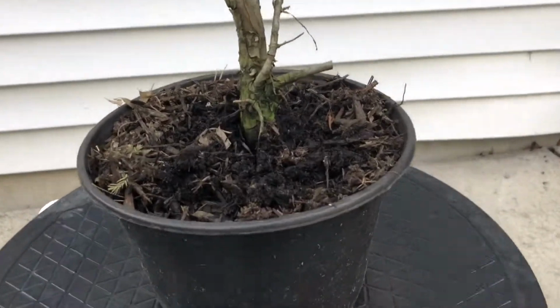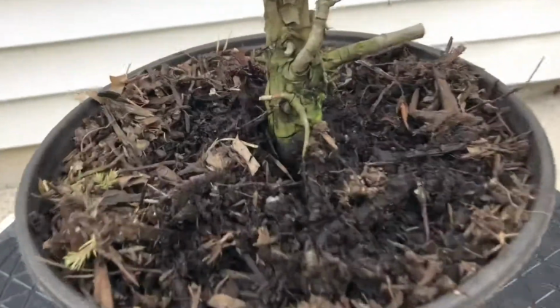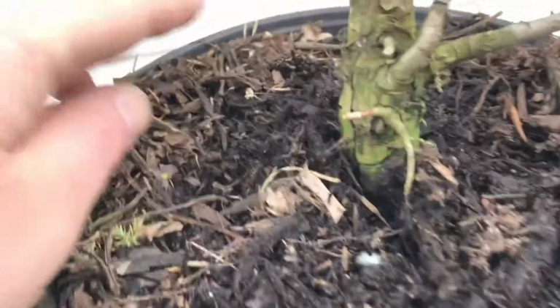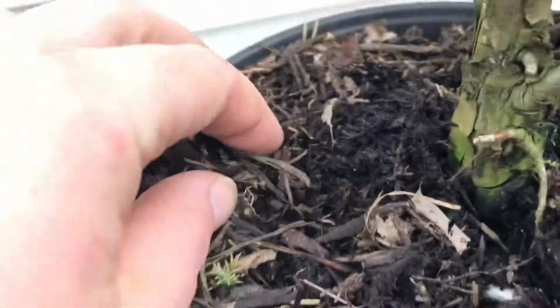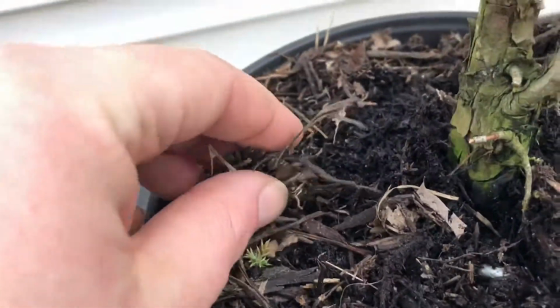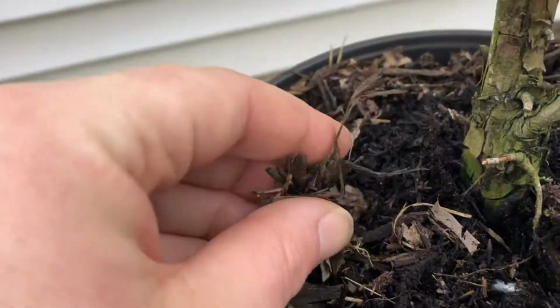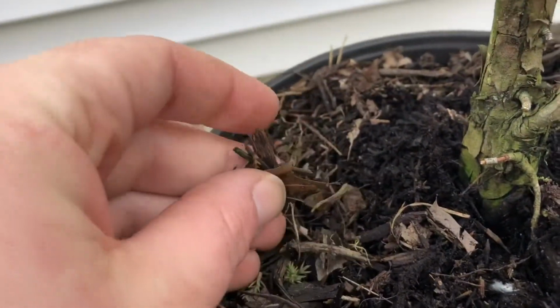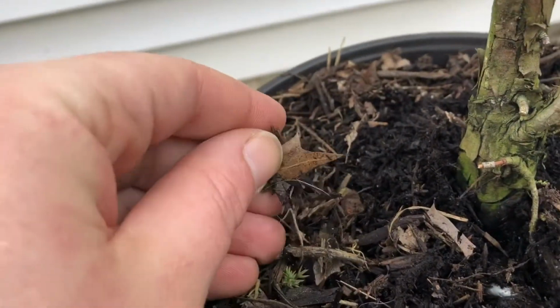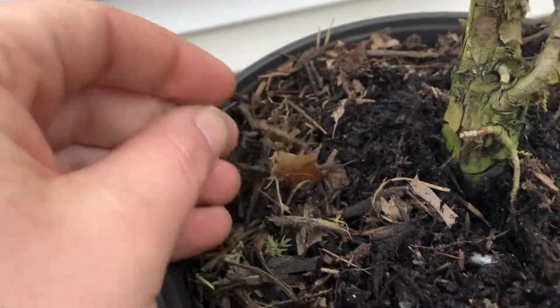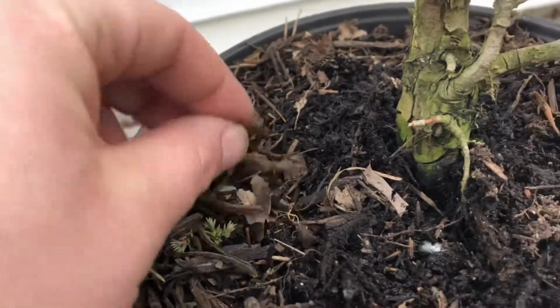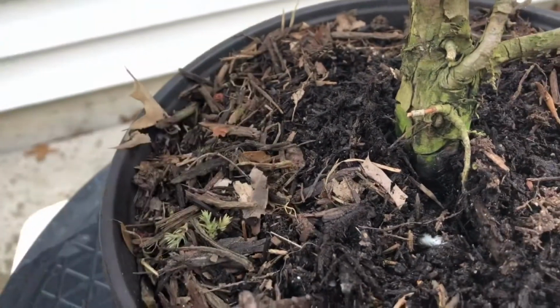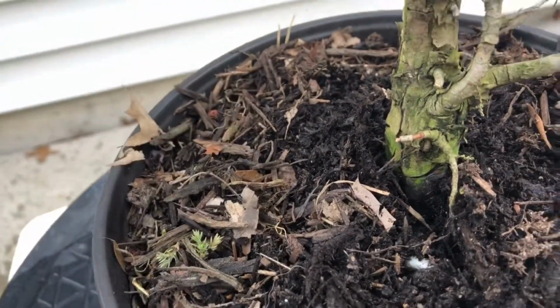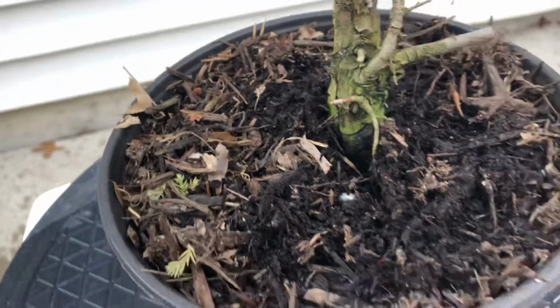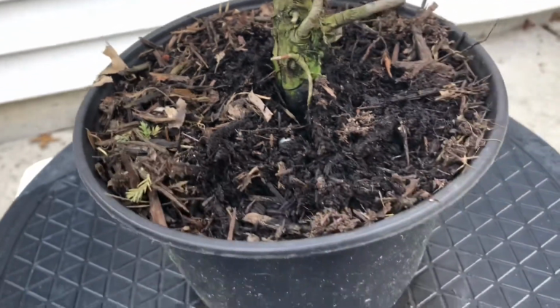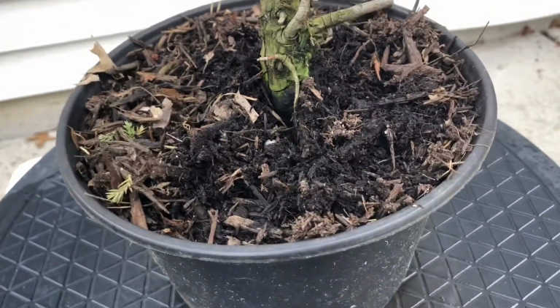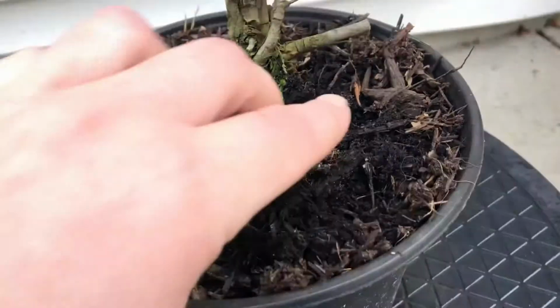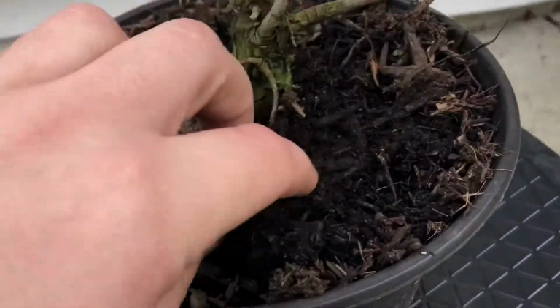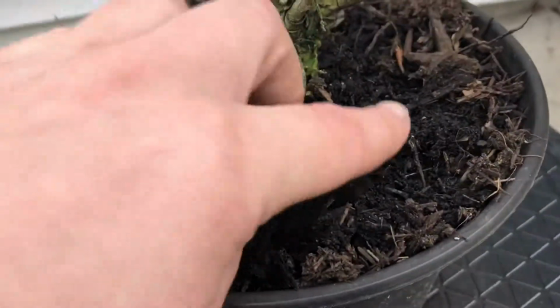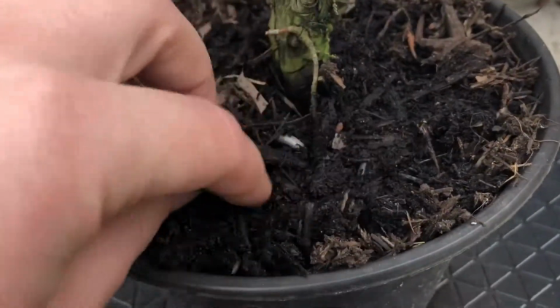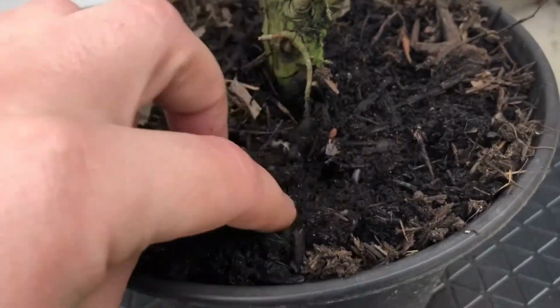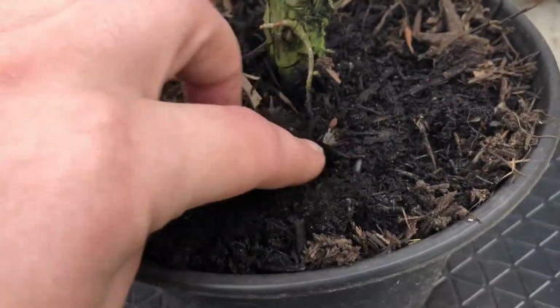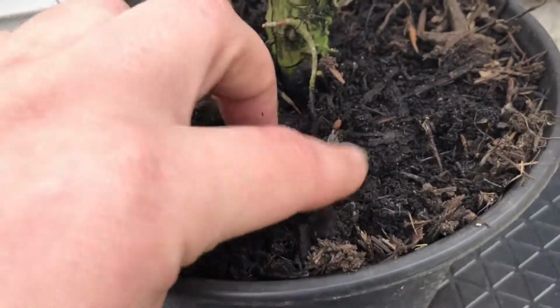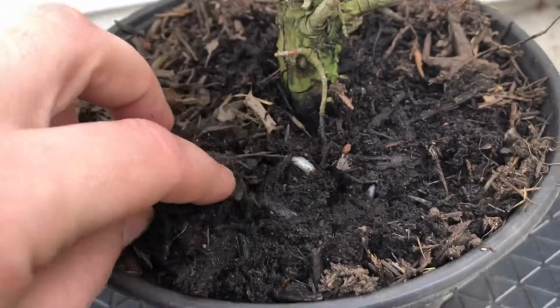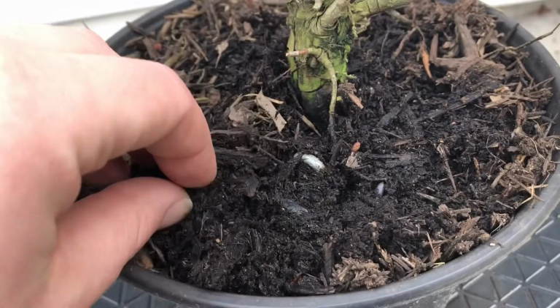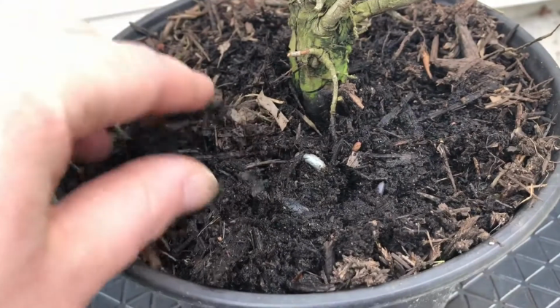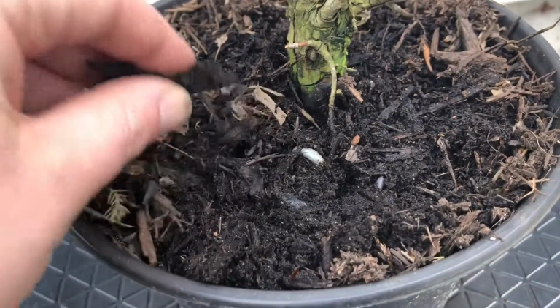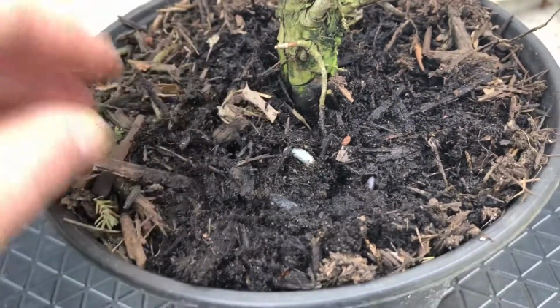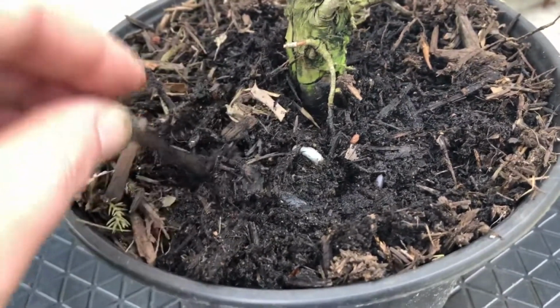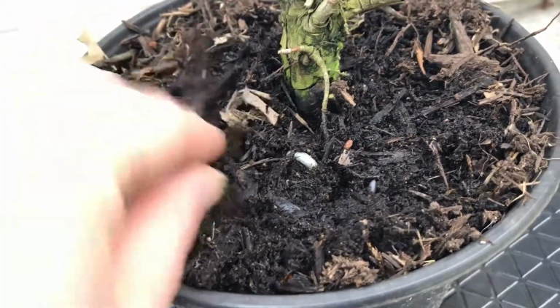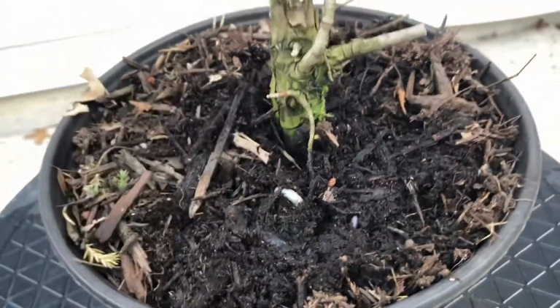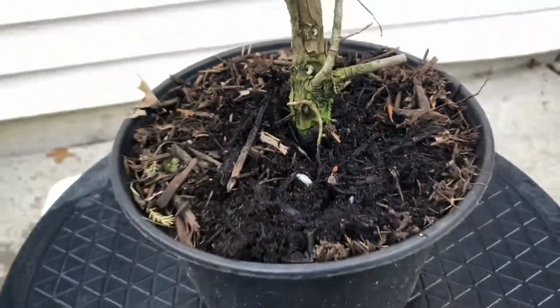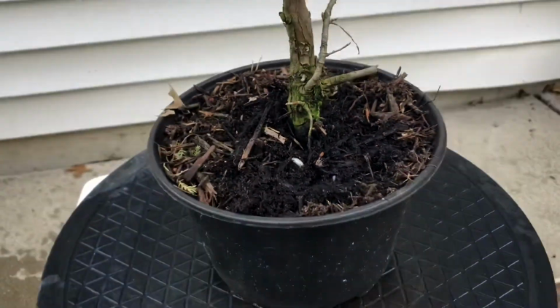As for the soil I use for collecting, it's basically a mulch but it breaks down really well. As you can see, it leaves a lot of air, drains really well, and retains moisture really well.